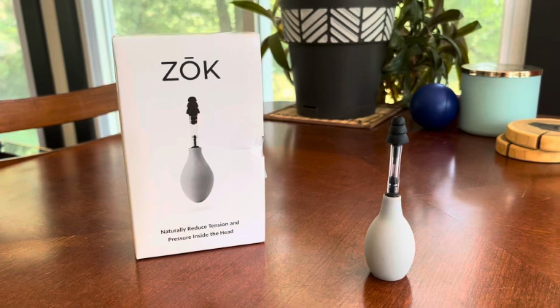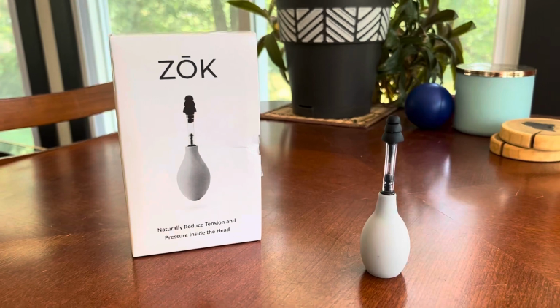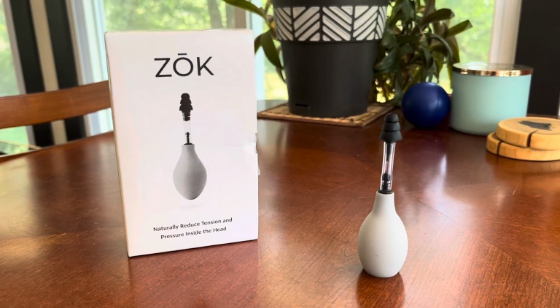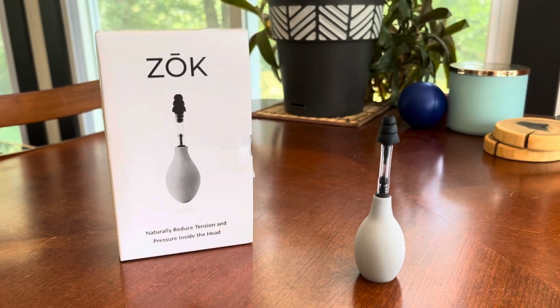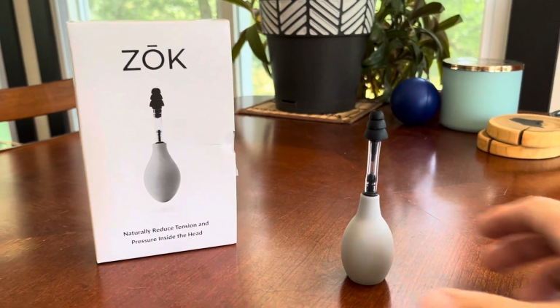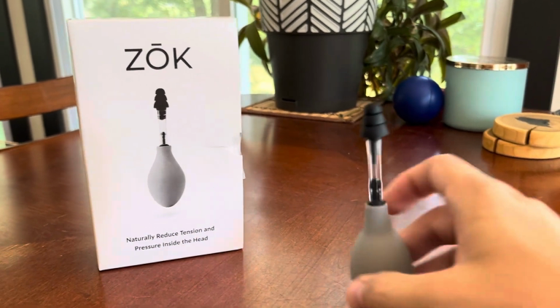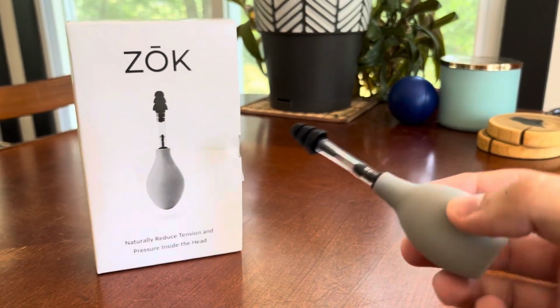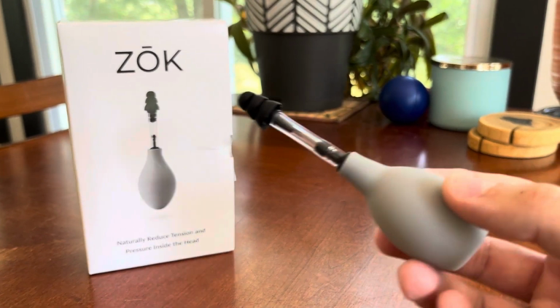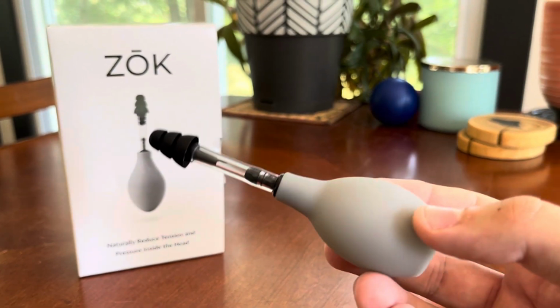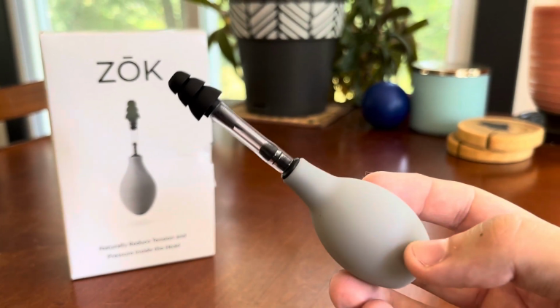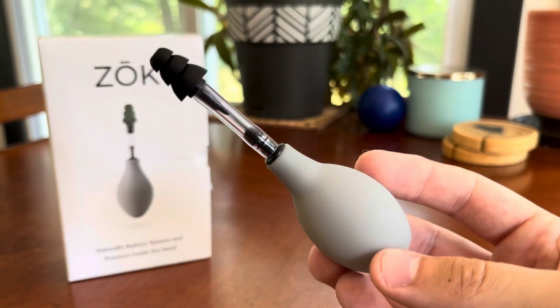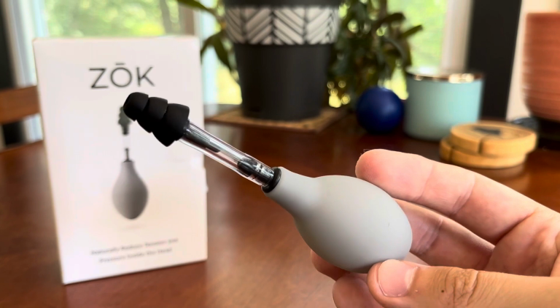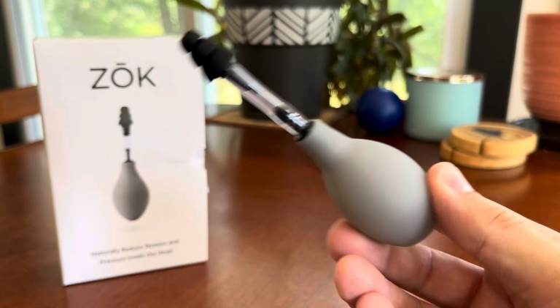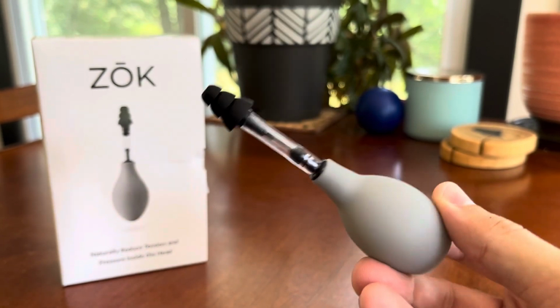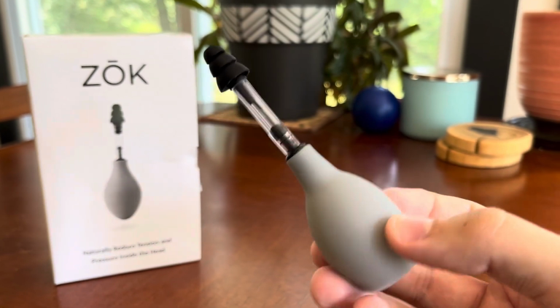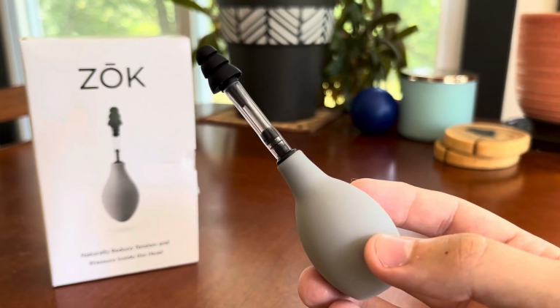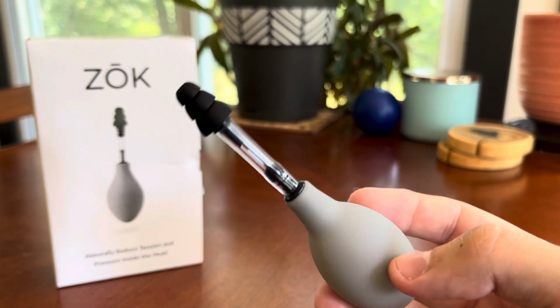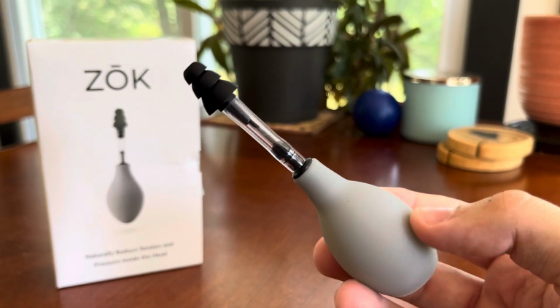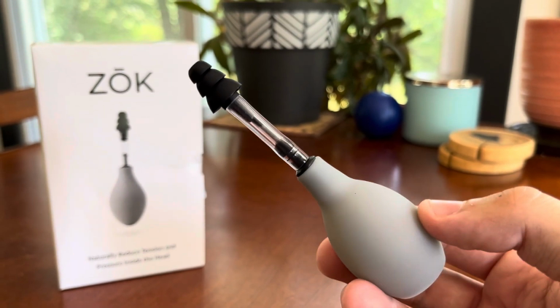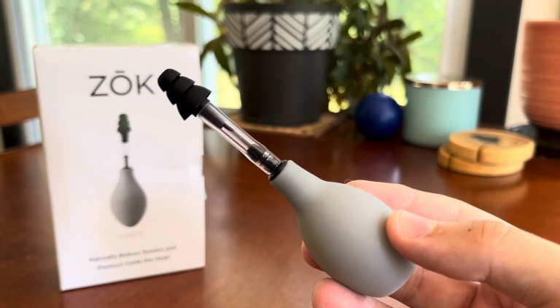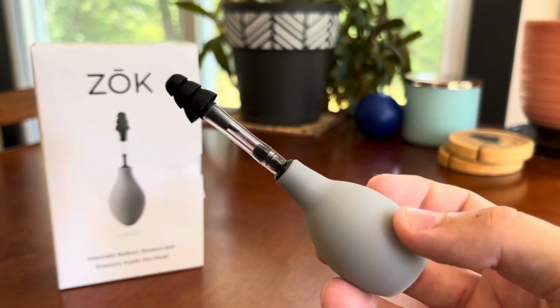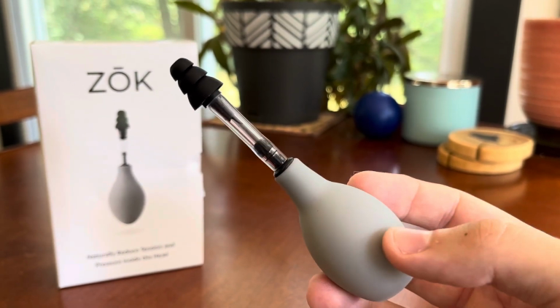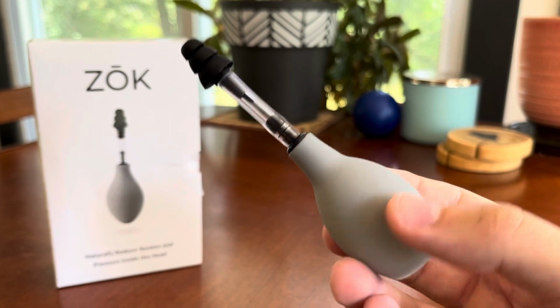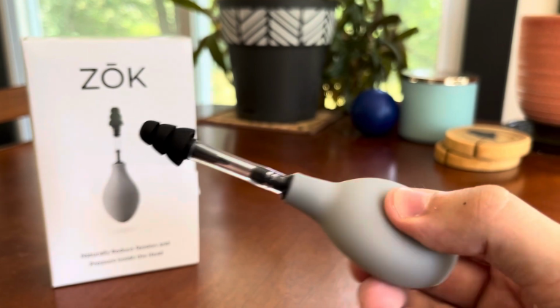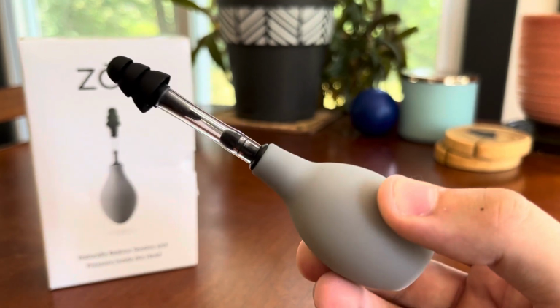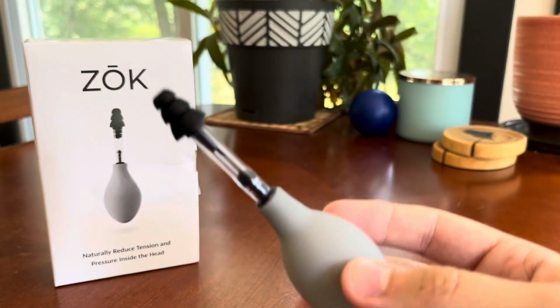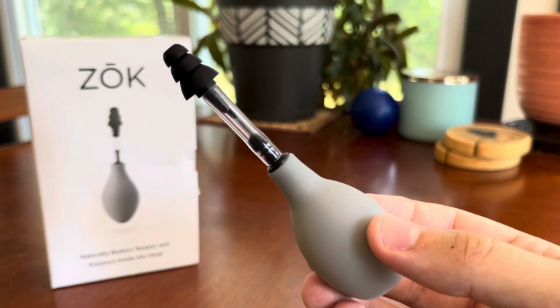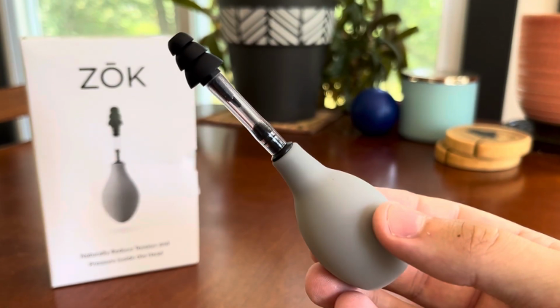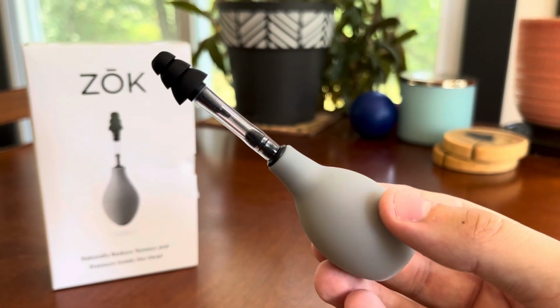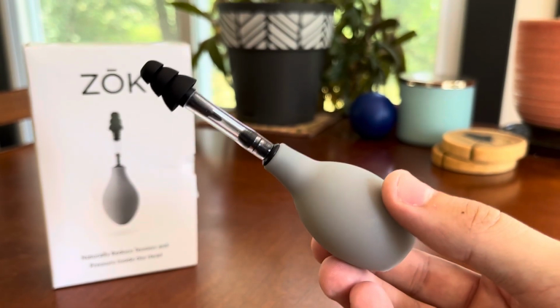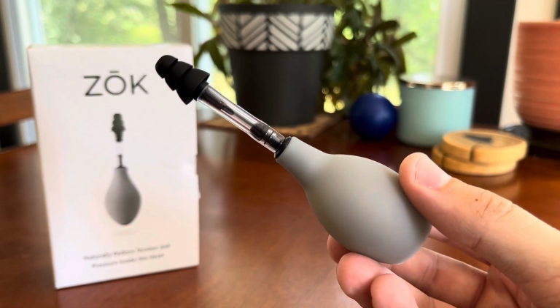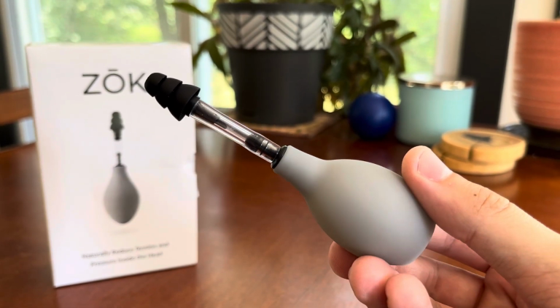Howdy folks! Hope you're having a great day. In this video I just wanted to give you my final thoughts on this Zouk headache tension relief device. I'm a very frequent headache sufferer unfortunately, but that has given me many opportunities to test this out and see if it works.